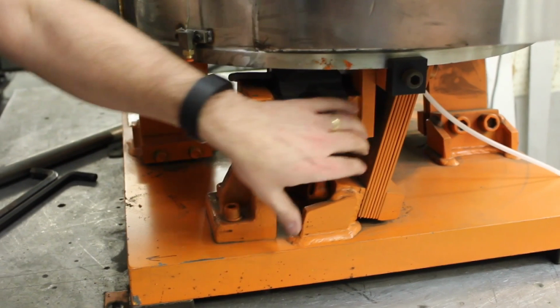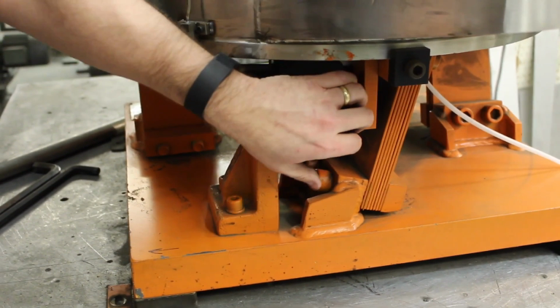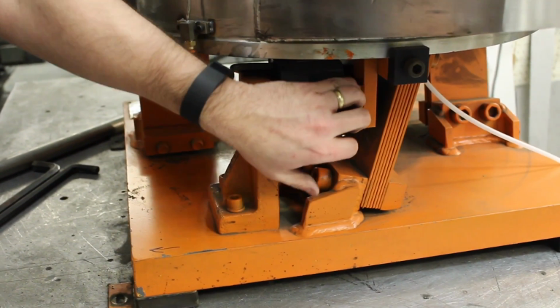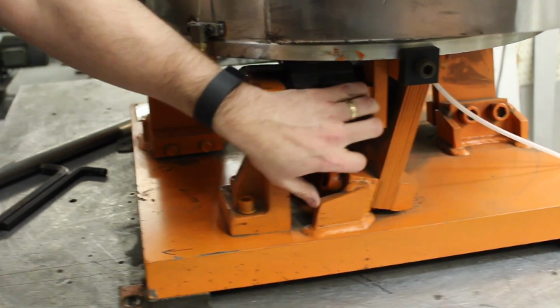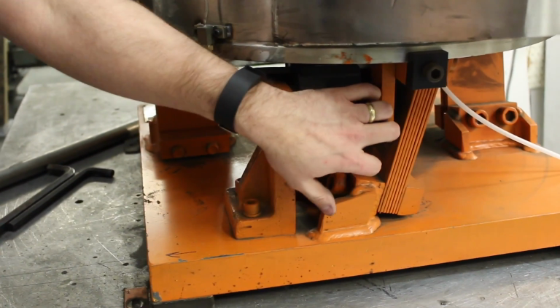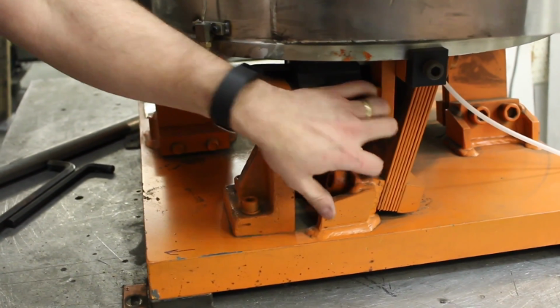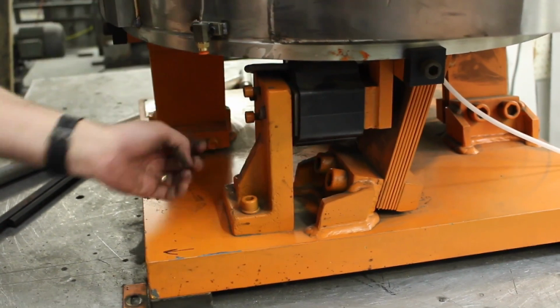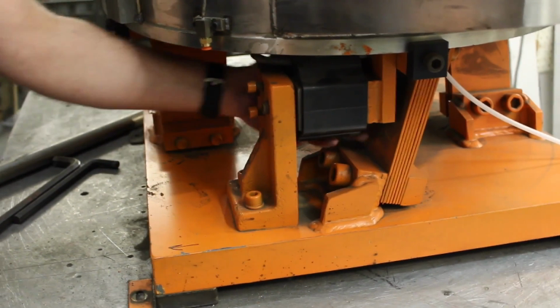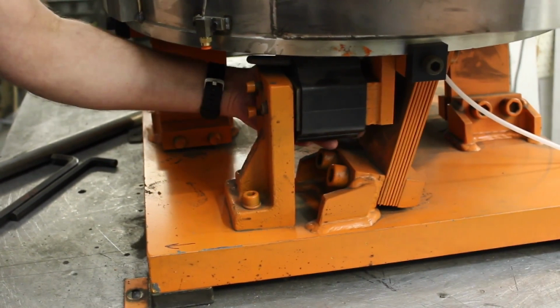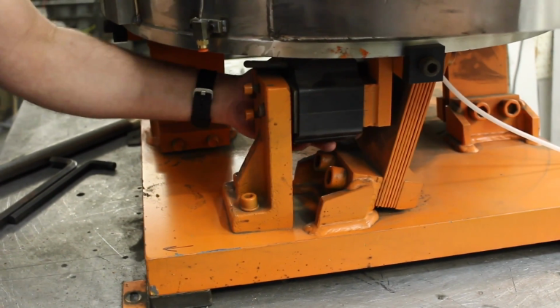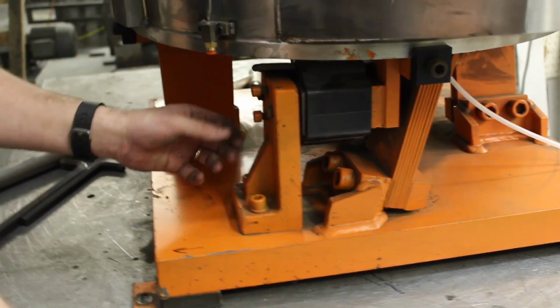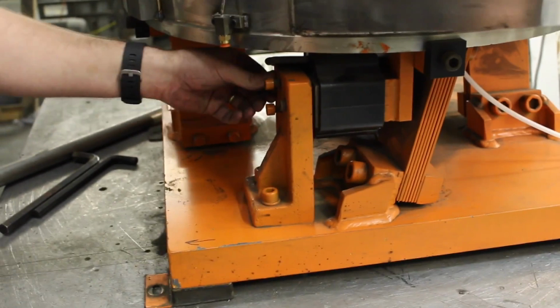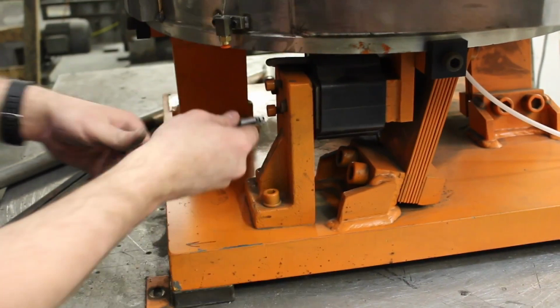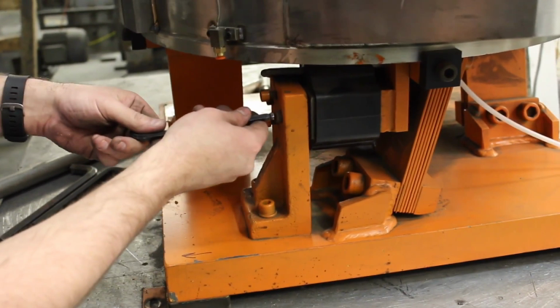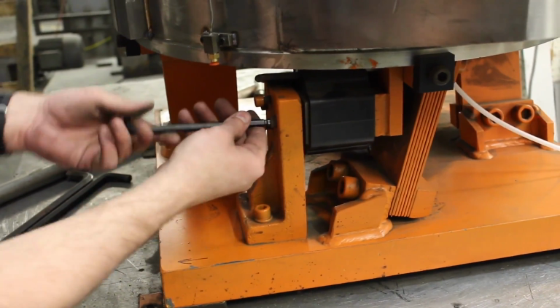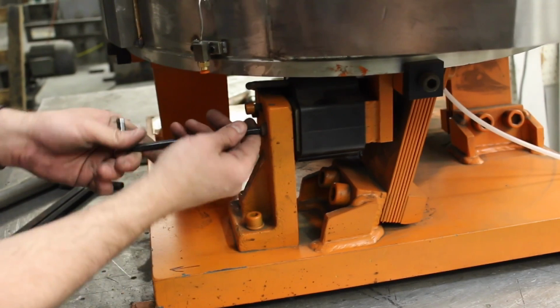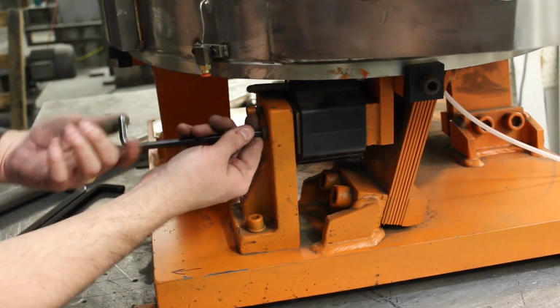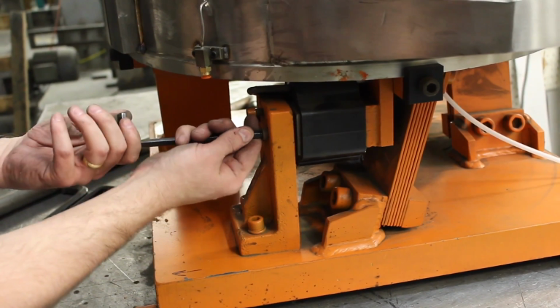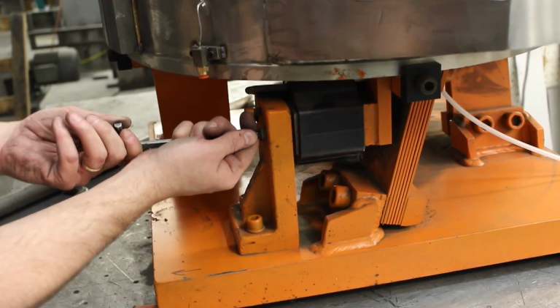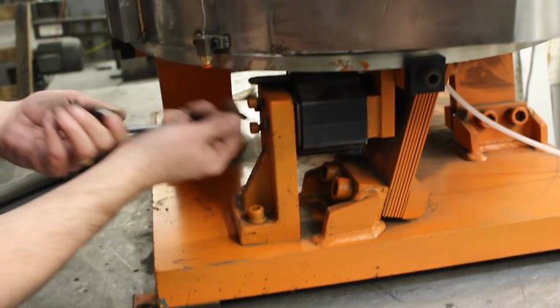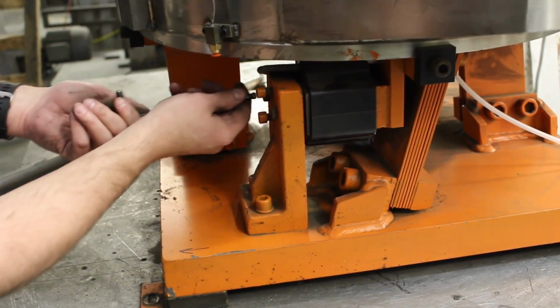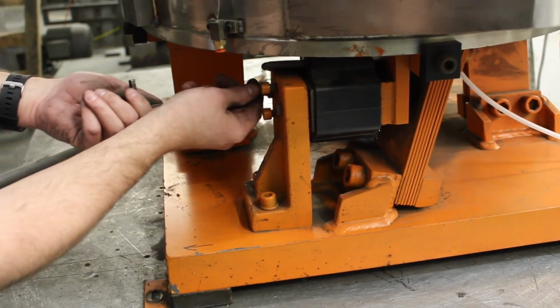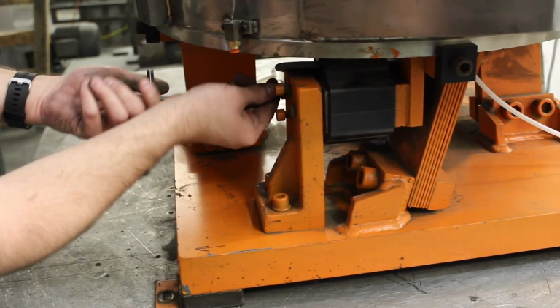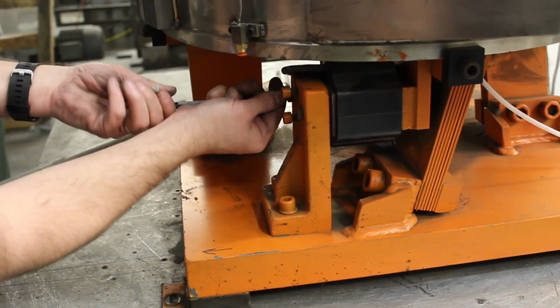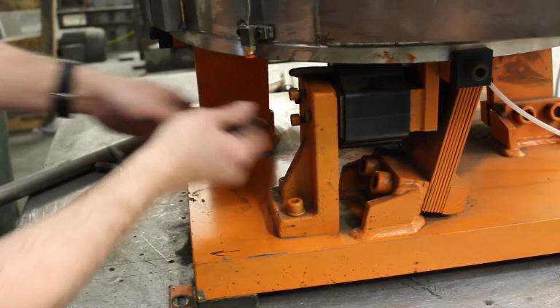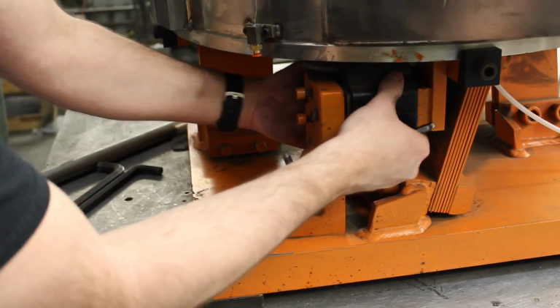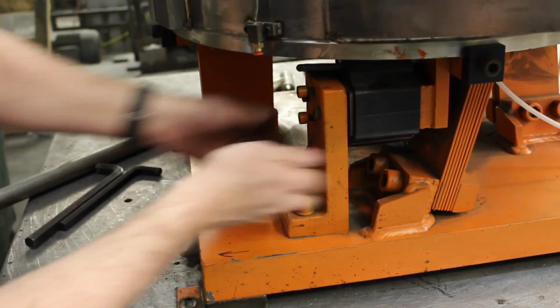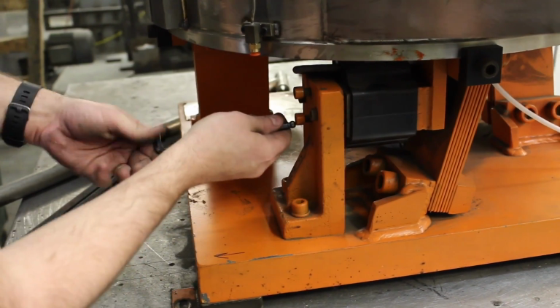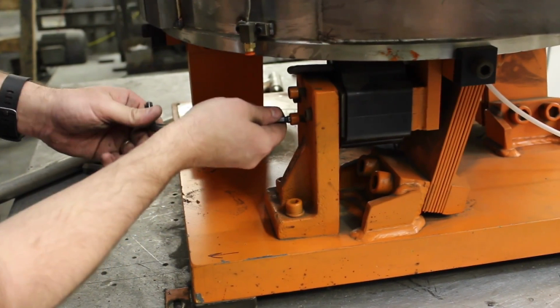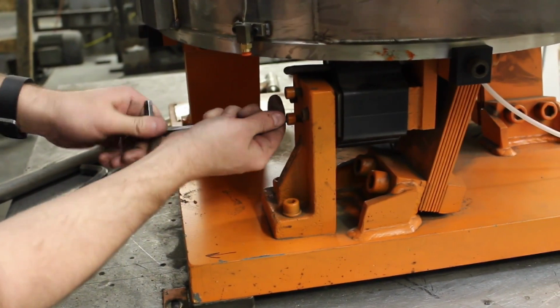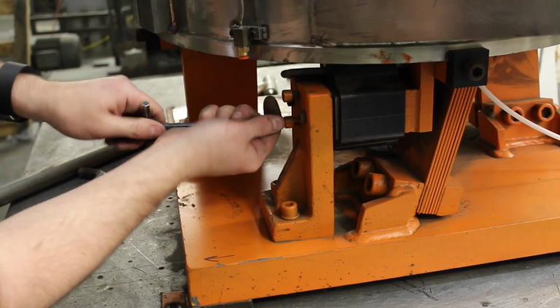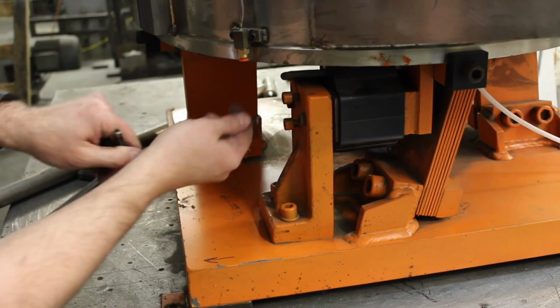You want to check your gap. You can start with like a 50 thousandths gap, but you want to get as close as you can. With these two bolts here, you're just going to tighten those up a little bit, maybe a half turn. Check your gap, and then you can kind of just pull these in.